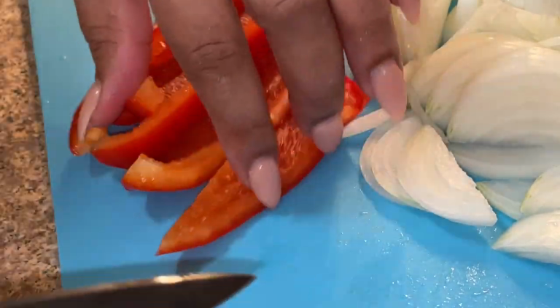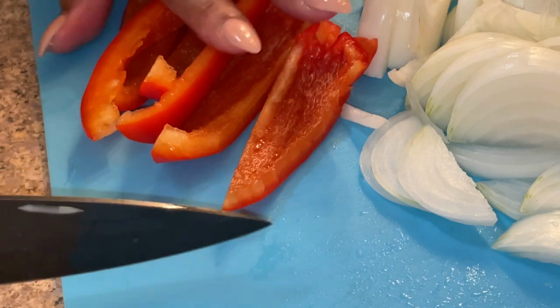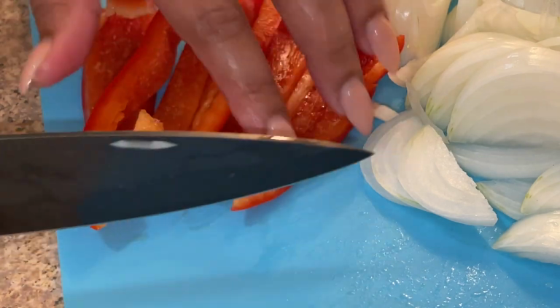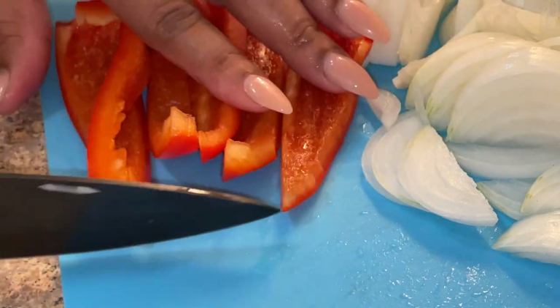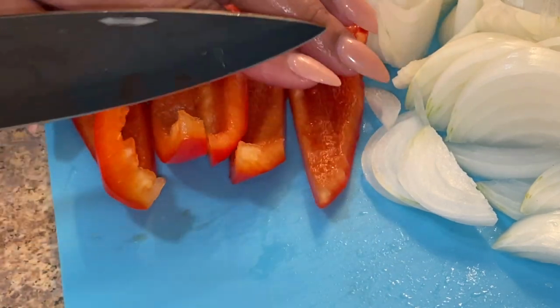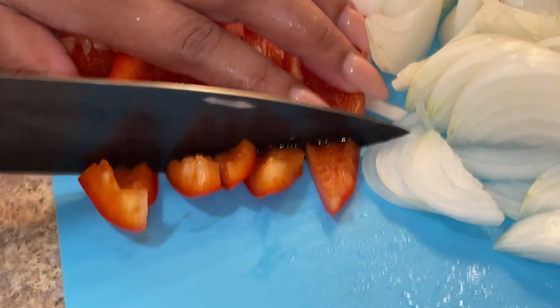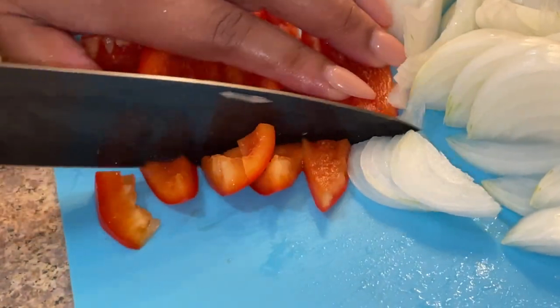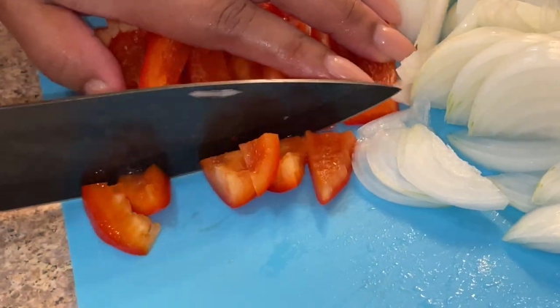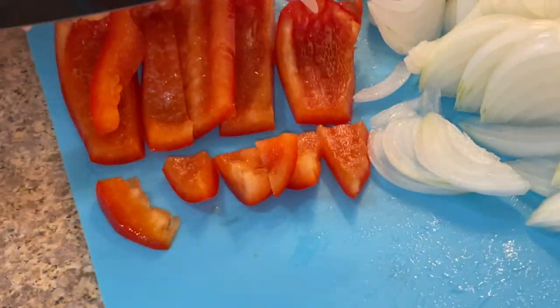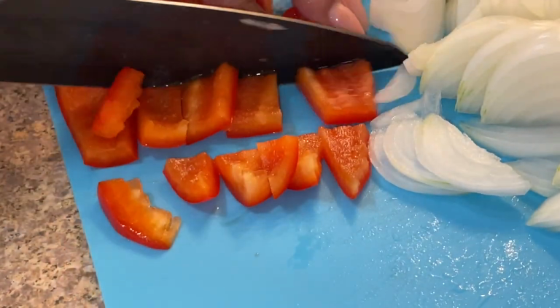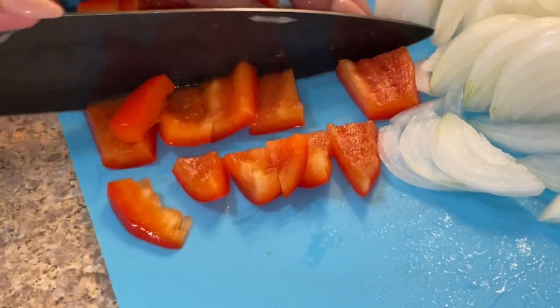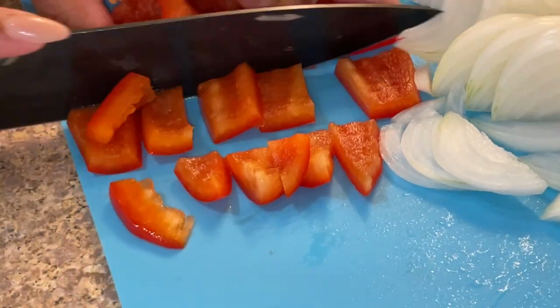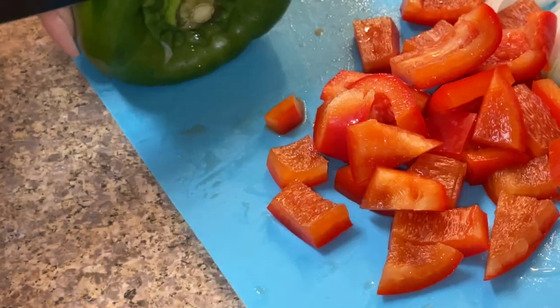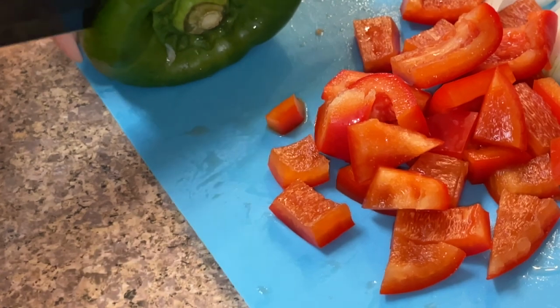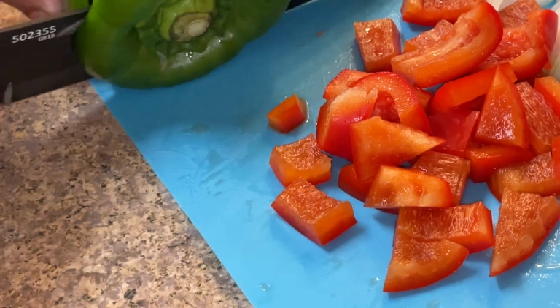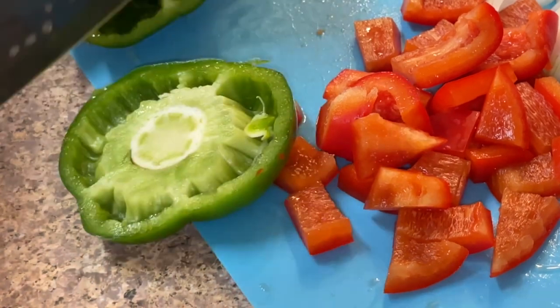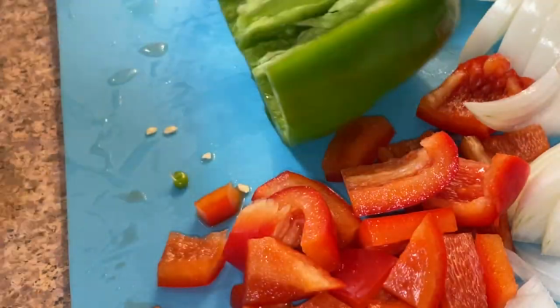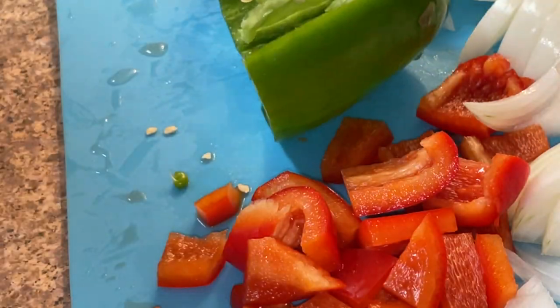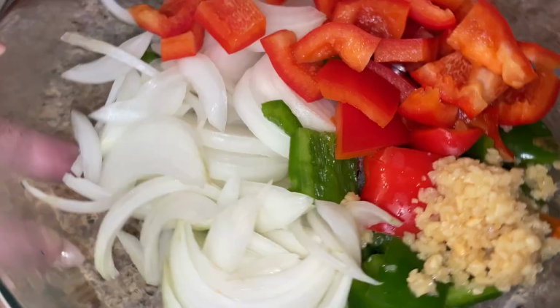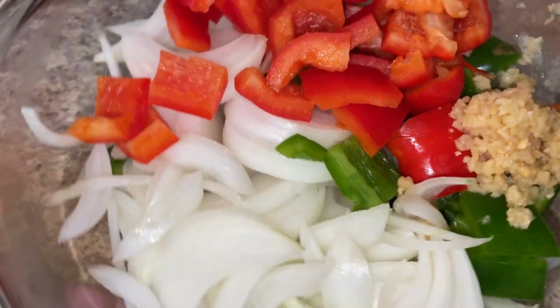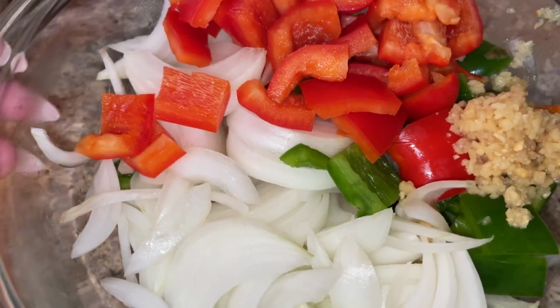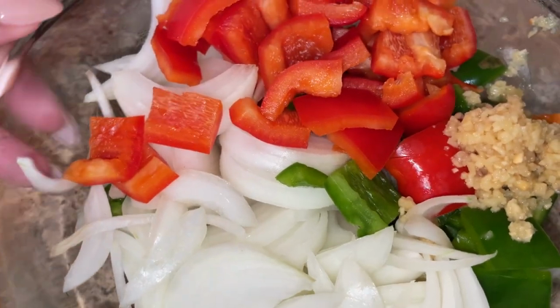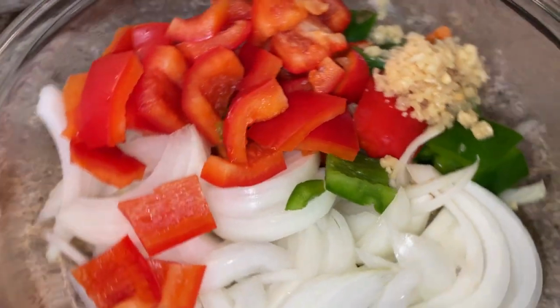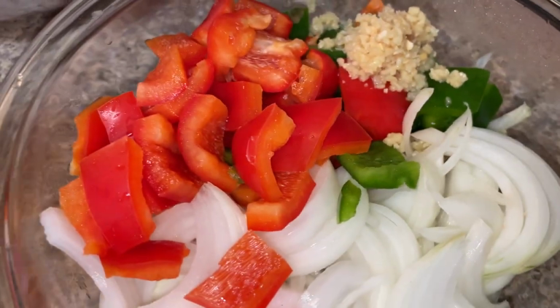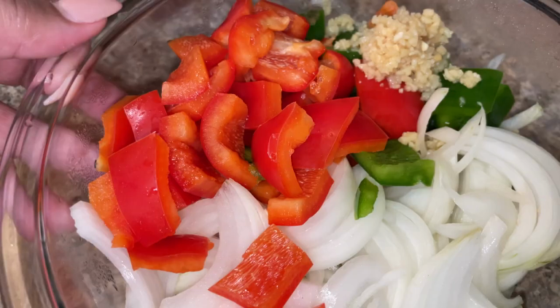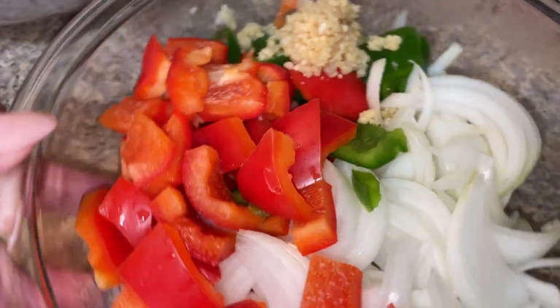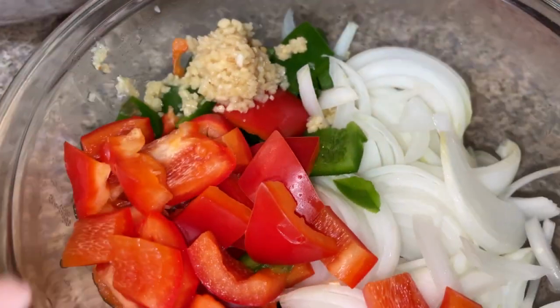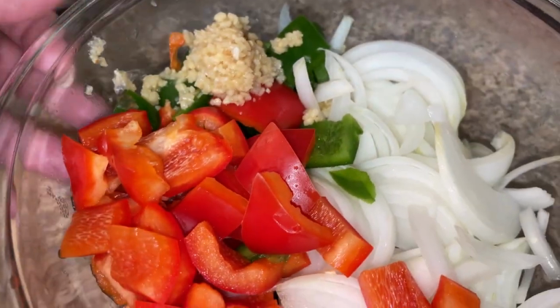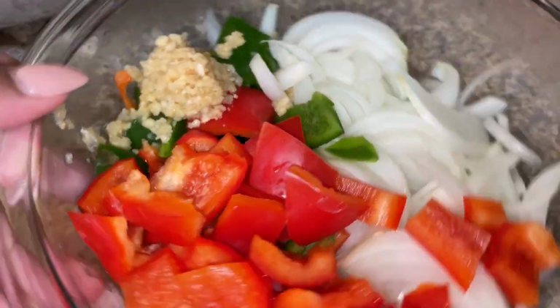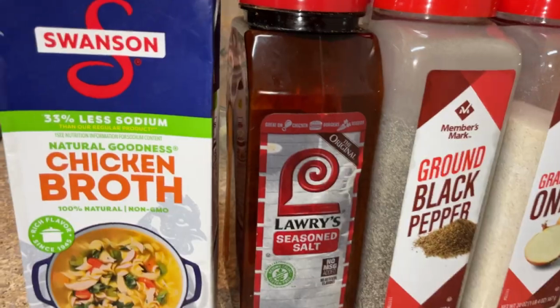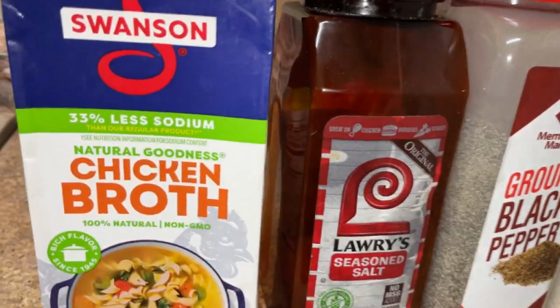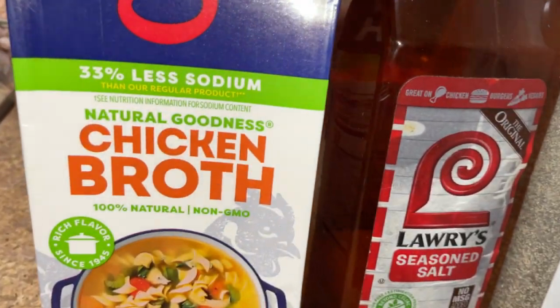On the regular stove, cooking hog maws might take about three to four hours. But in a pressure cooker it's going to take a fraction of that time cooking on high pressure. I have all of my aromatics chopped up — minced garlic, as well as bell pepper and onions.